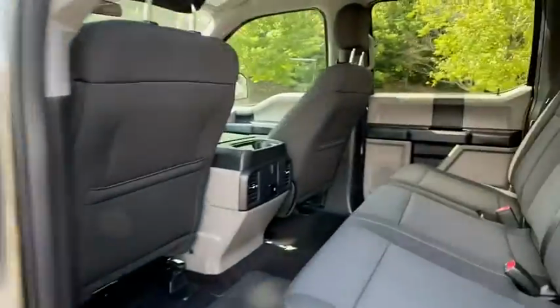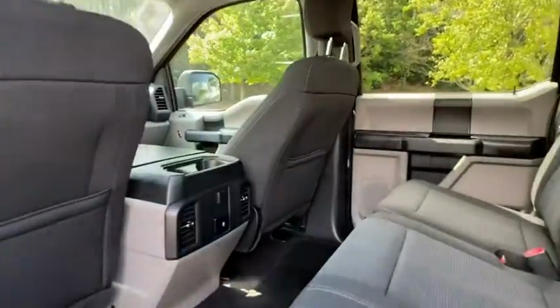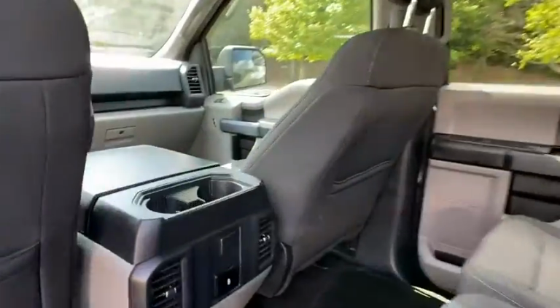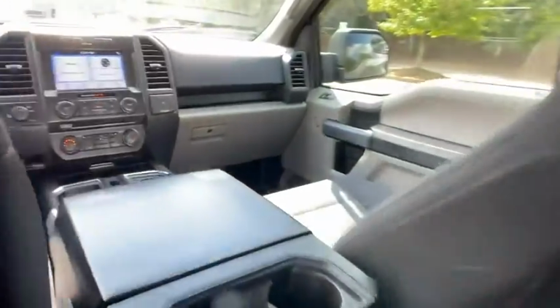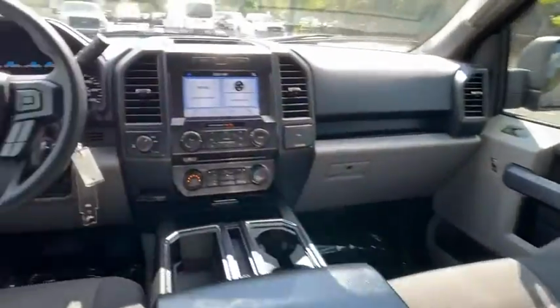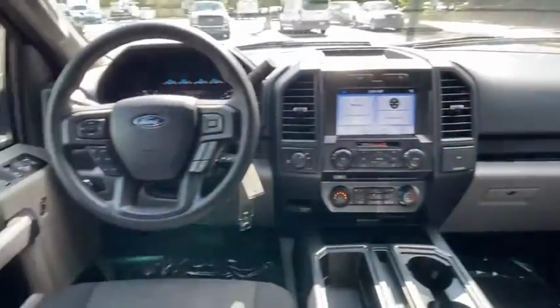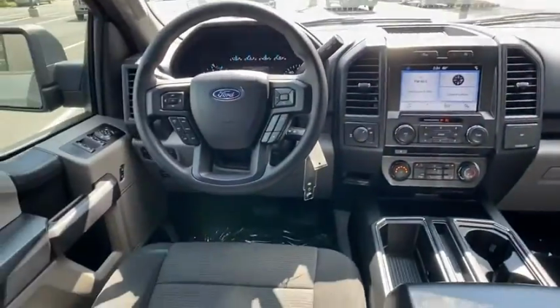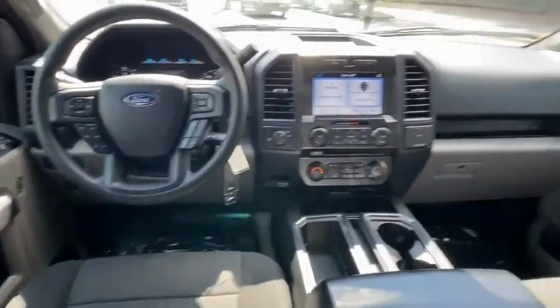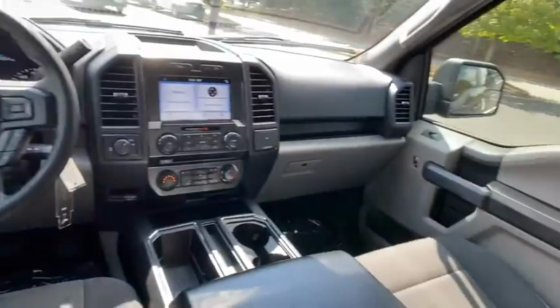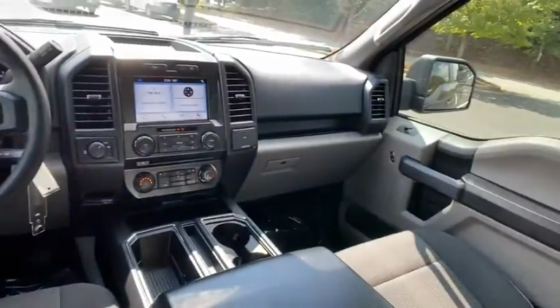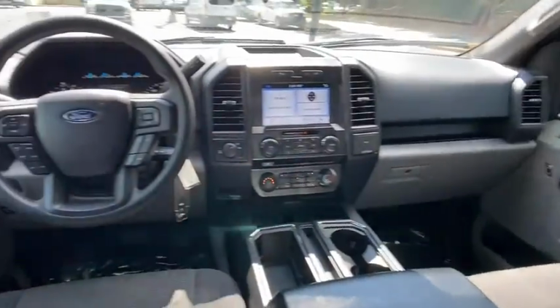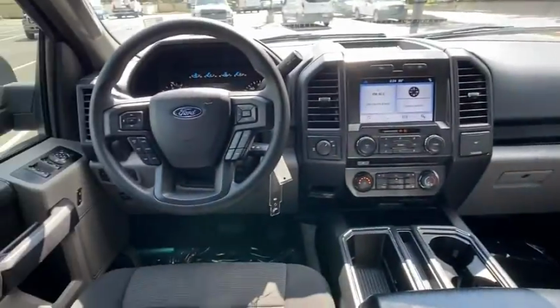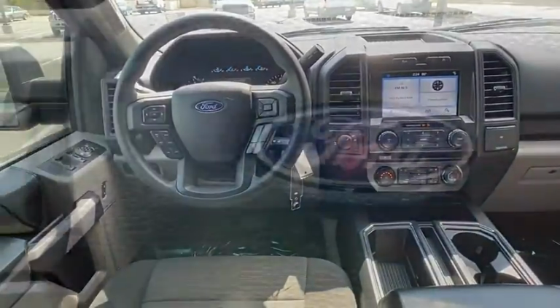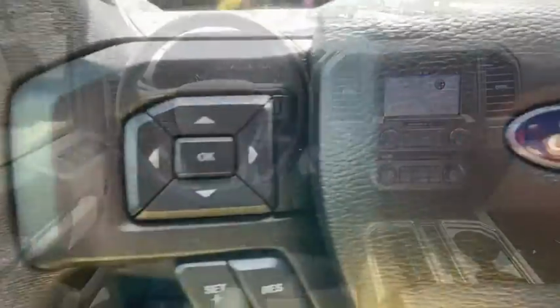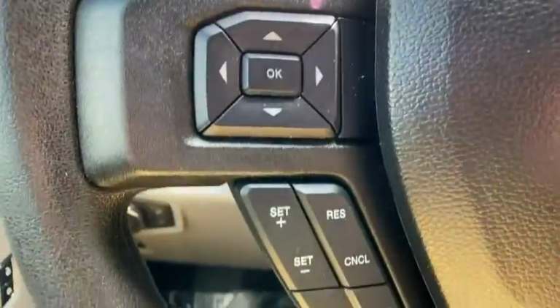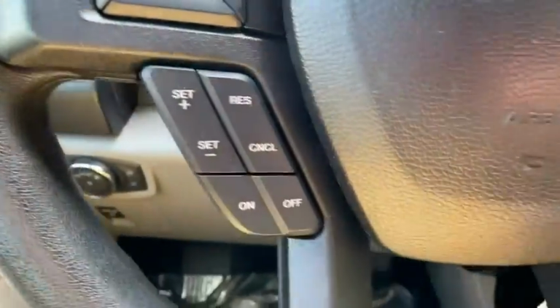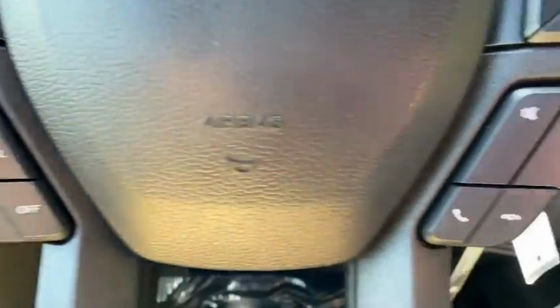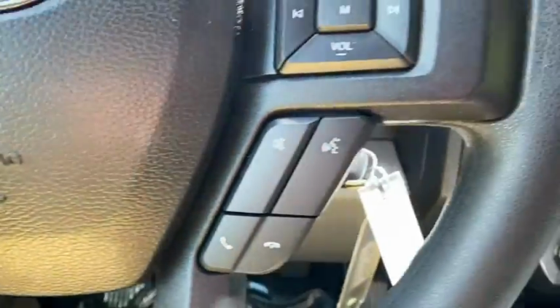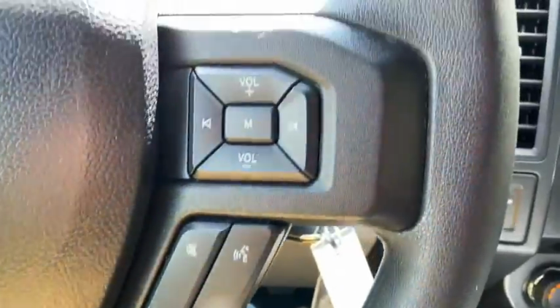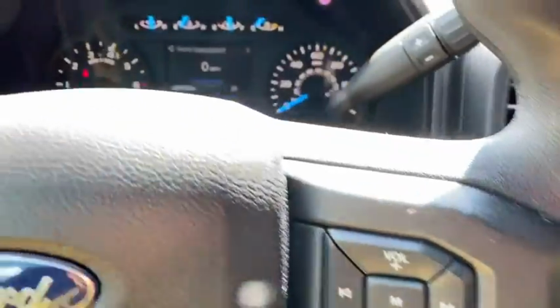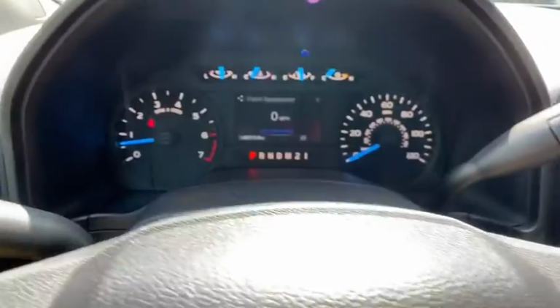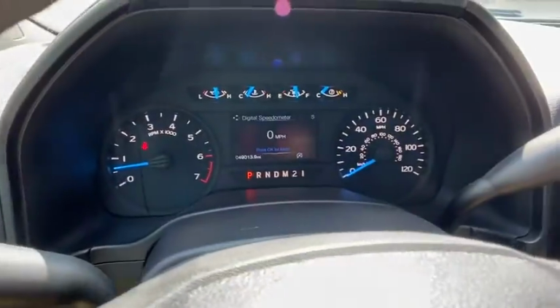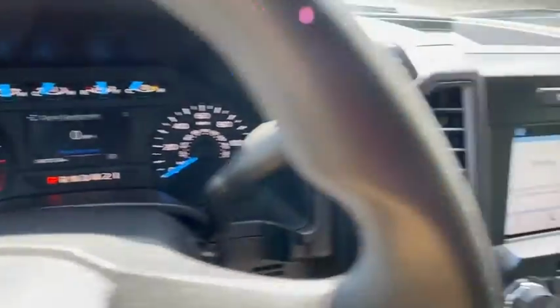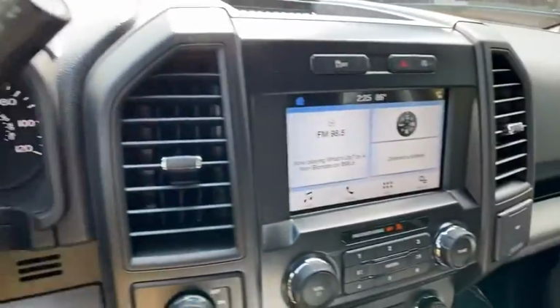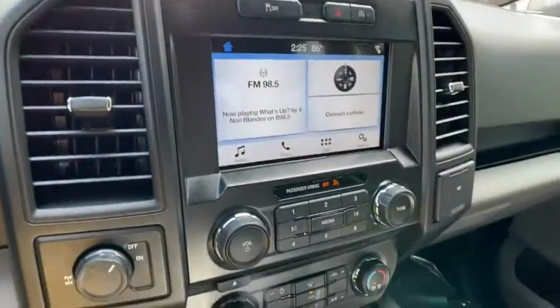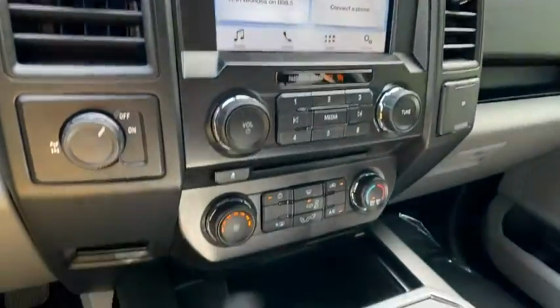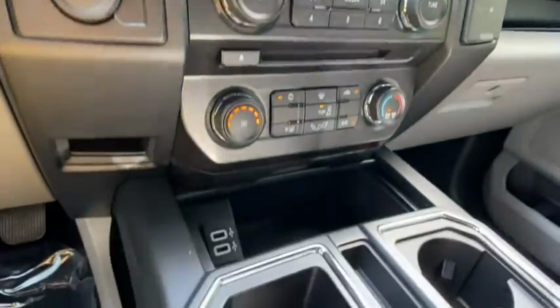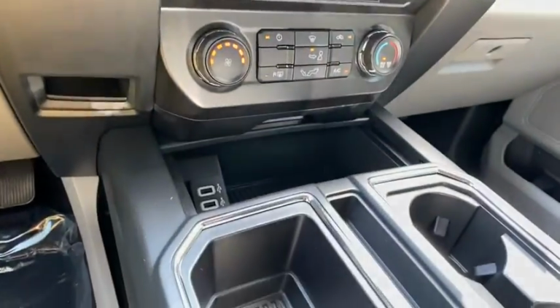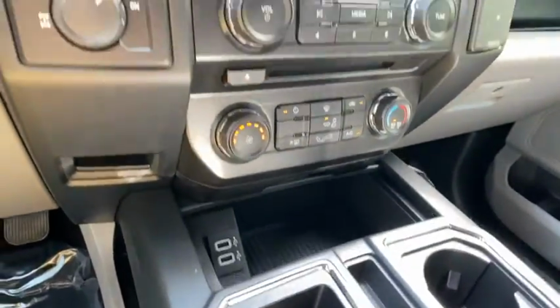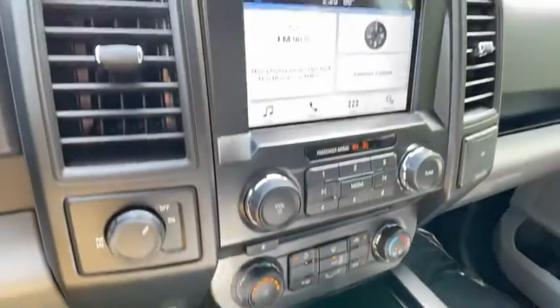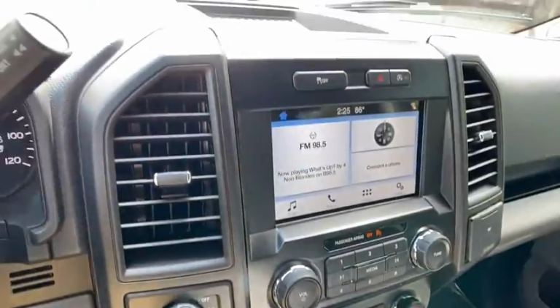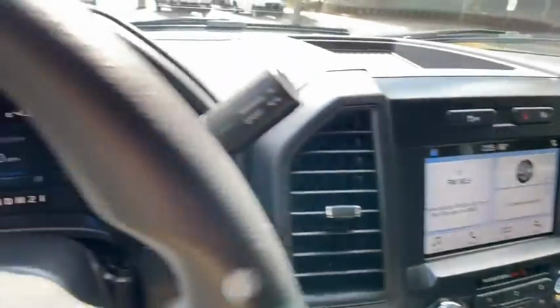Brake assist, tilt steering wheel, passenger vanity mirror, front wheel independent suspension, four-piece floor mat set, low tire pressure warning. Searching for a dependable vehicle that looks great too? You found it, so stop in today.